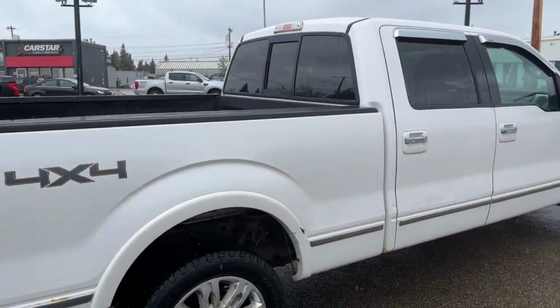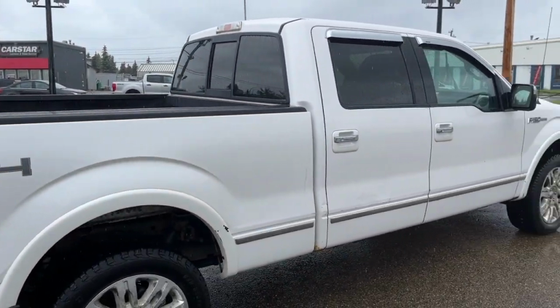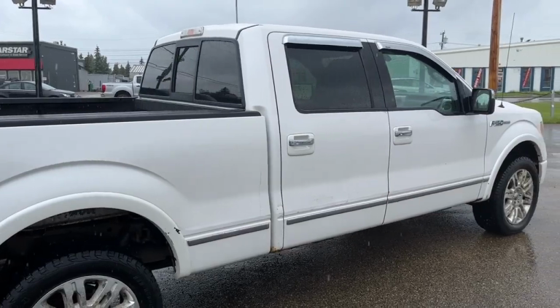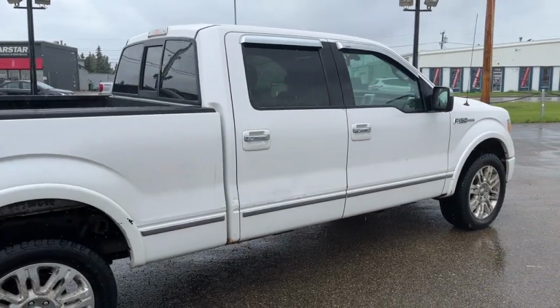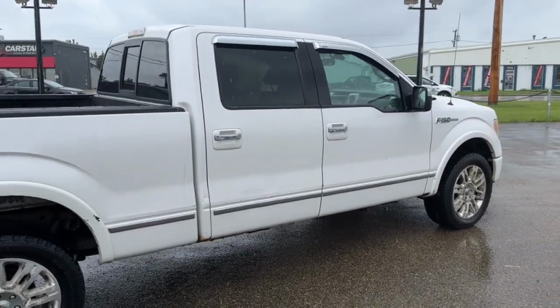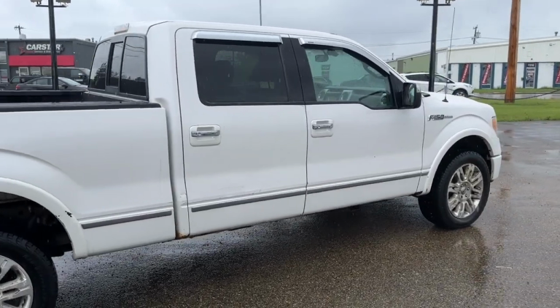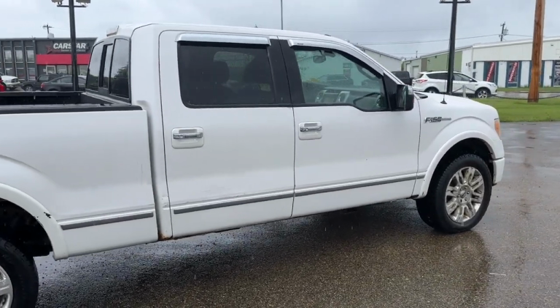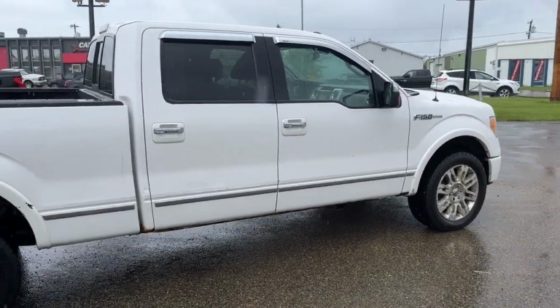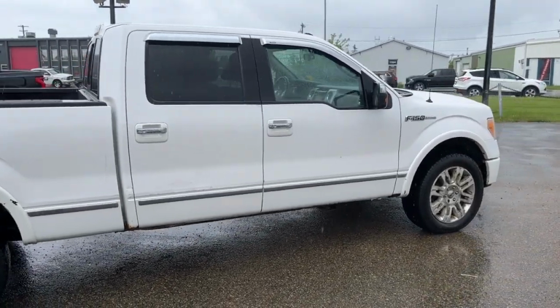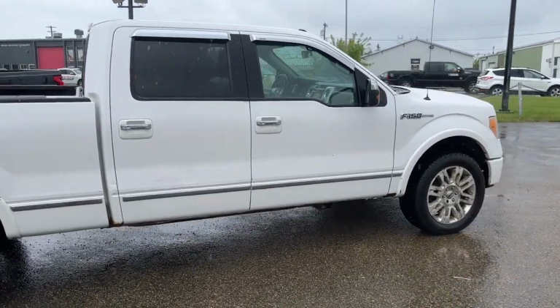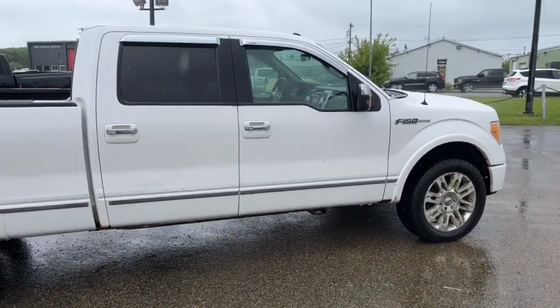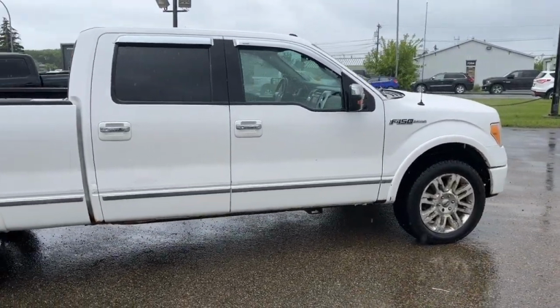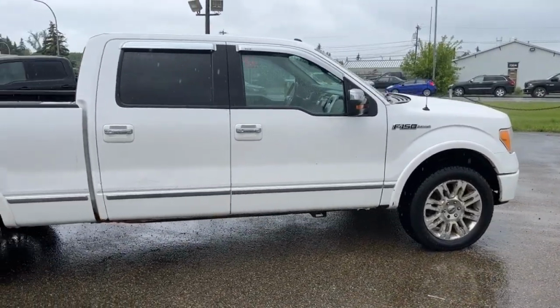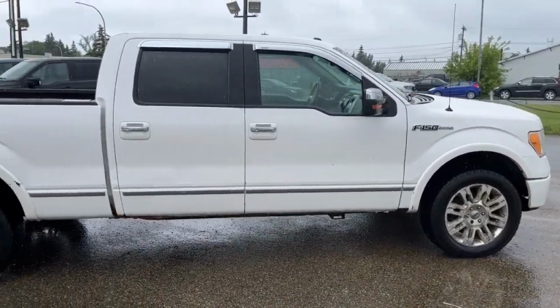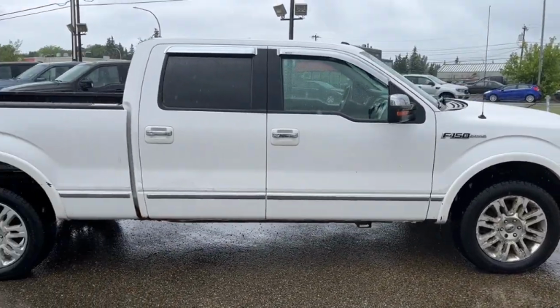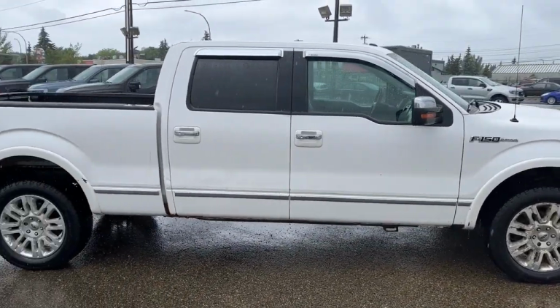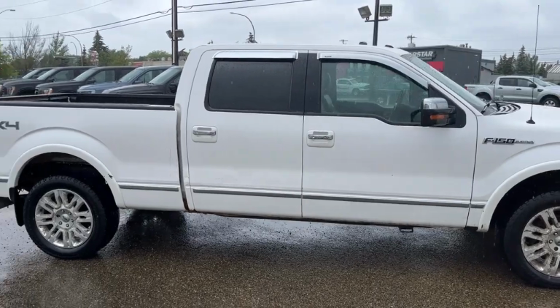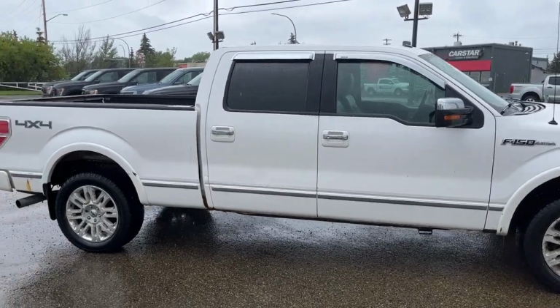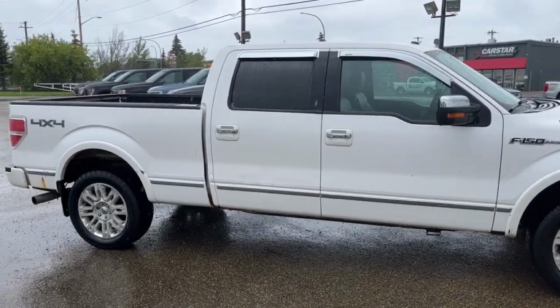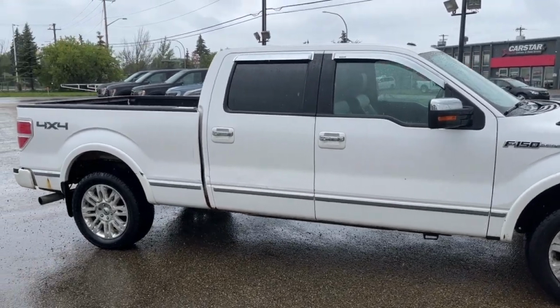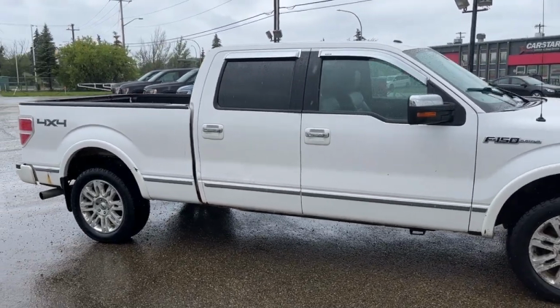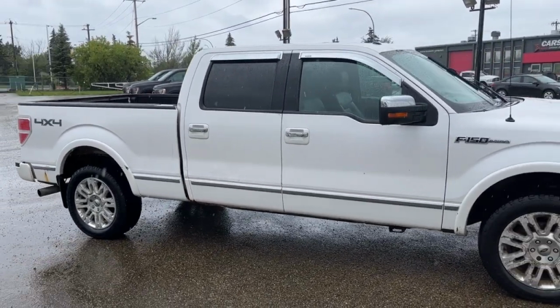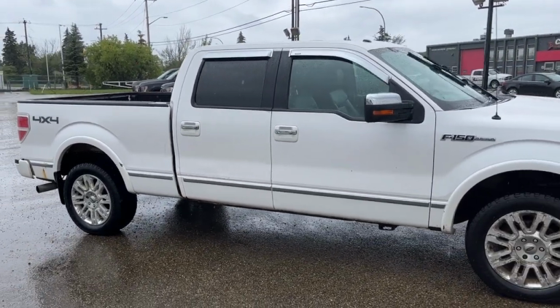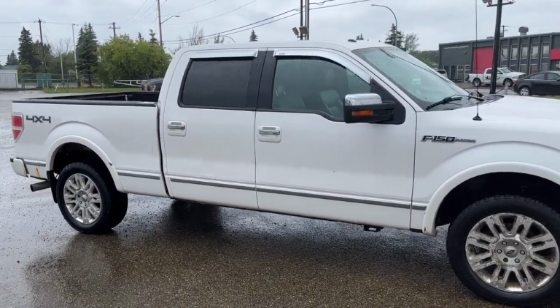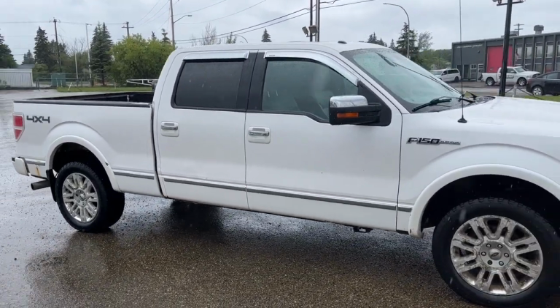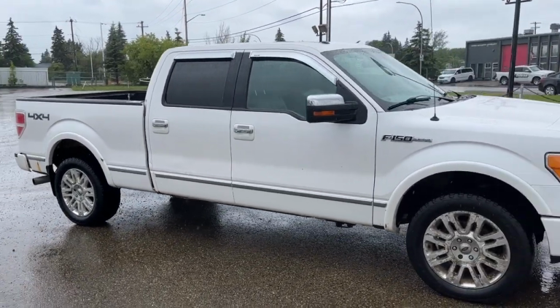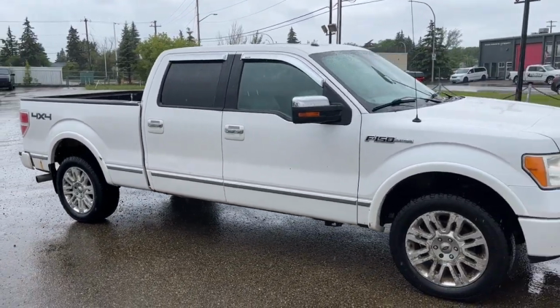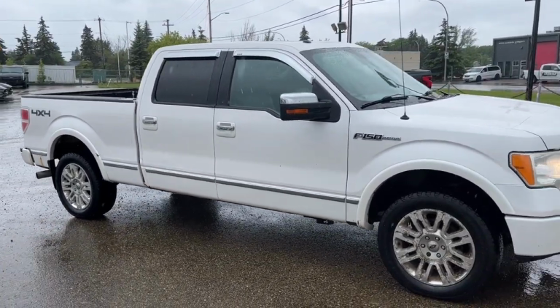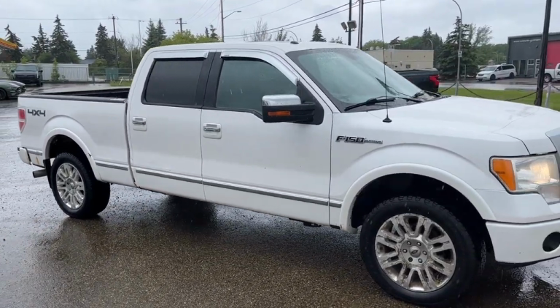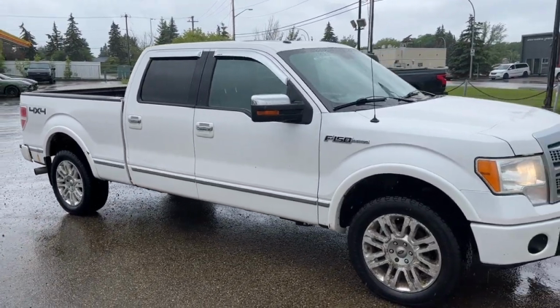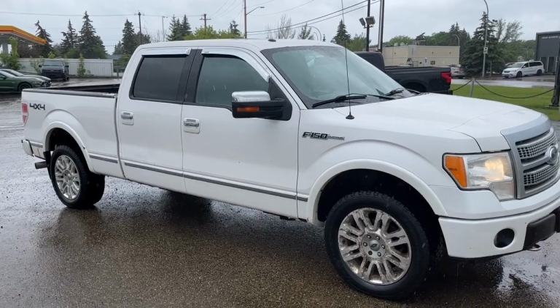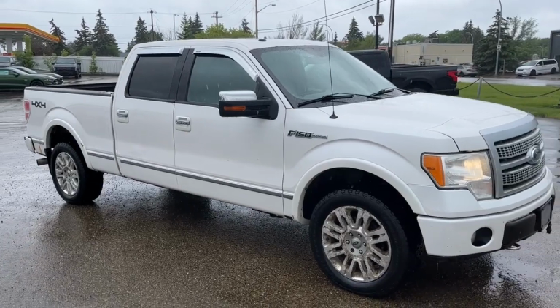I won't be able to cover every single detail about this F-150, but if you'd like to know more information you can check it all out at freedomfordsales.ca, or come stop by the dealership and check this truck out in person.